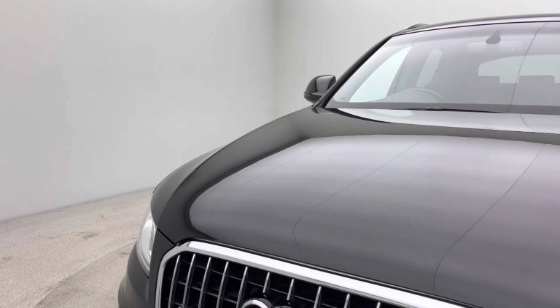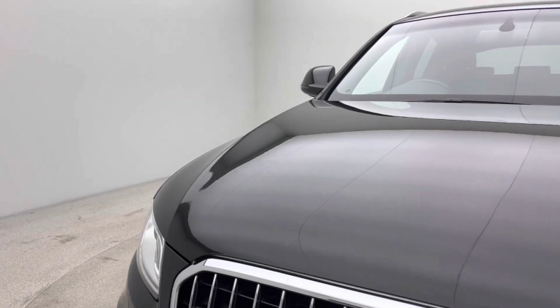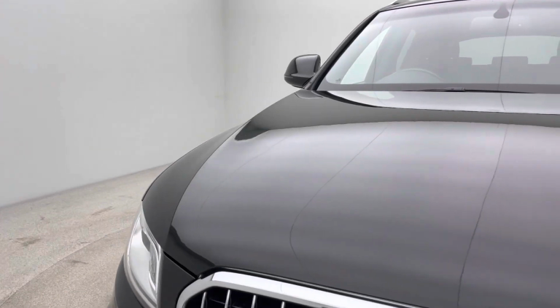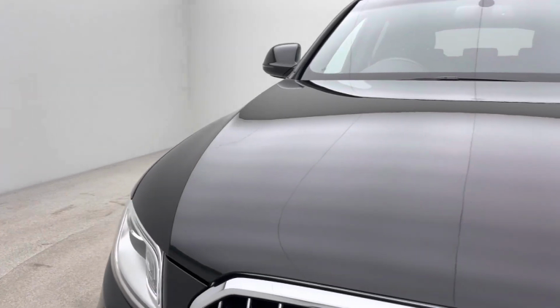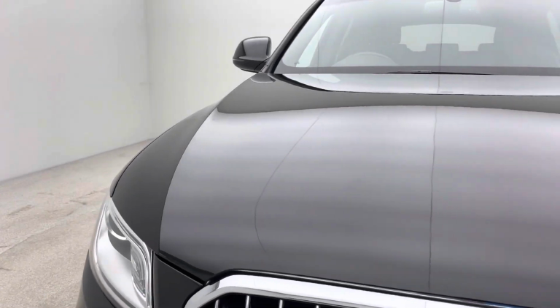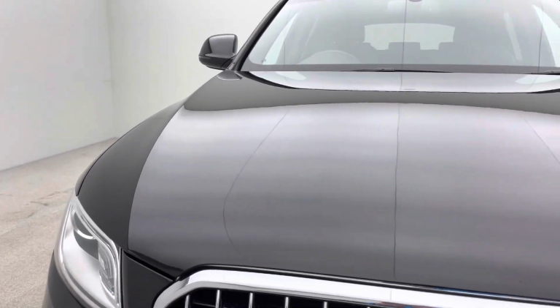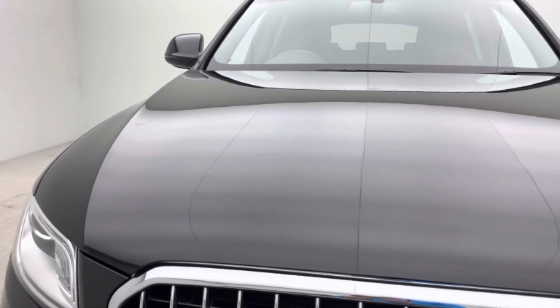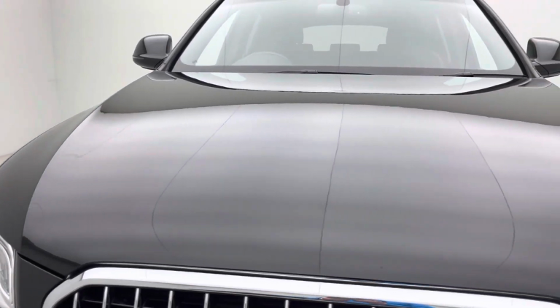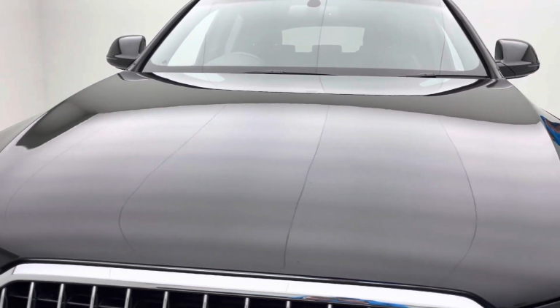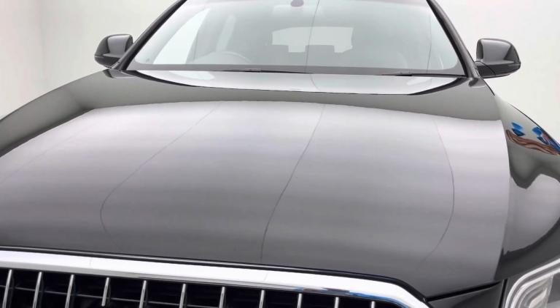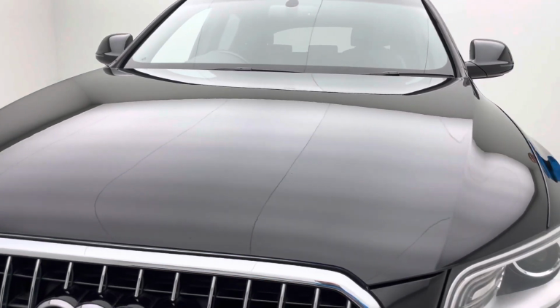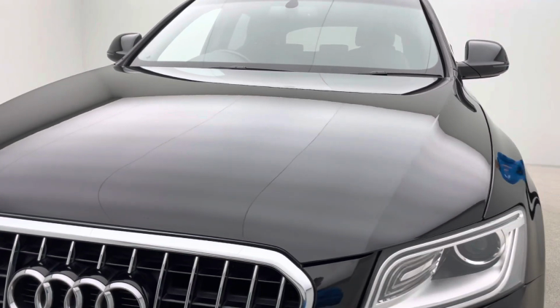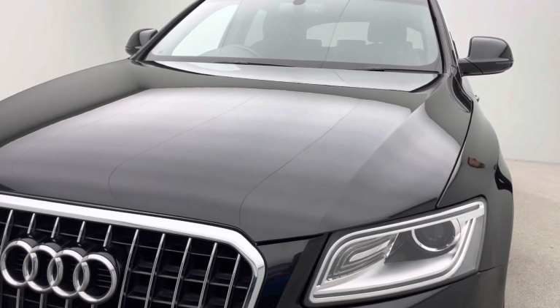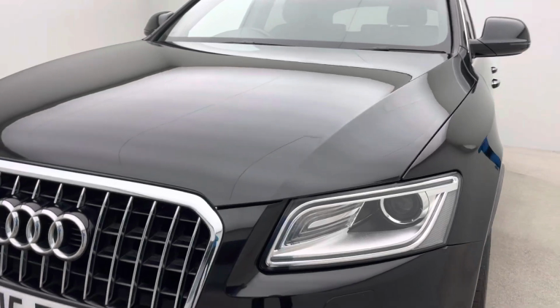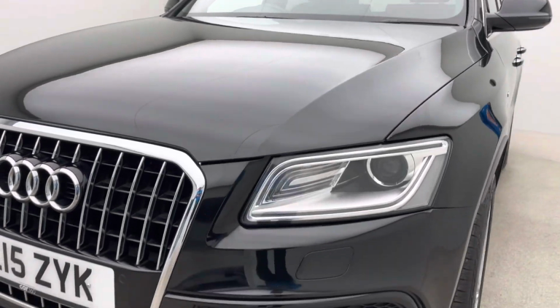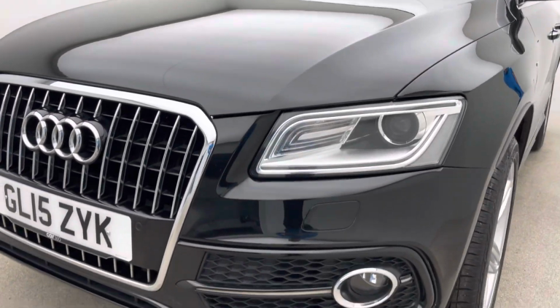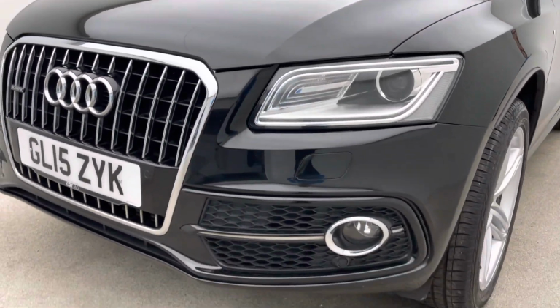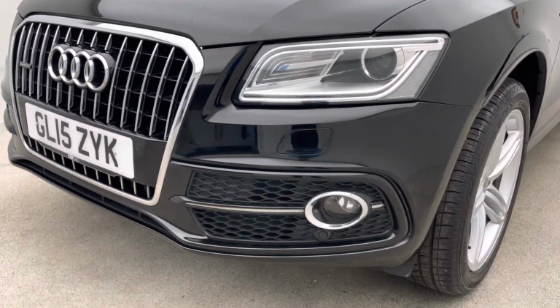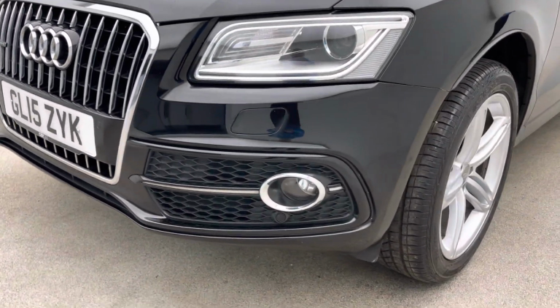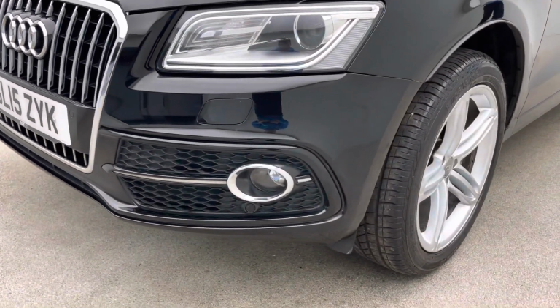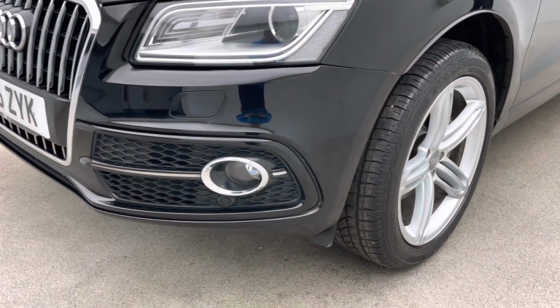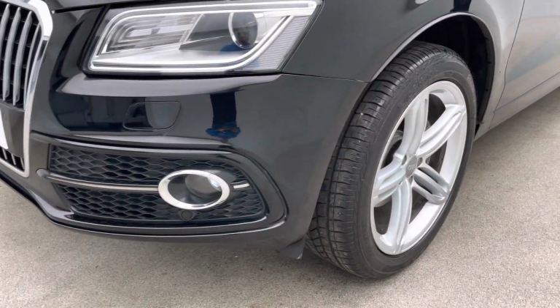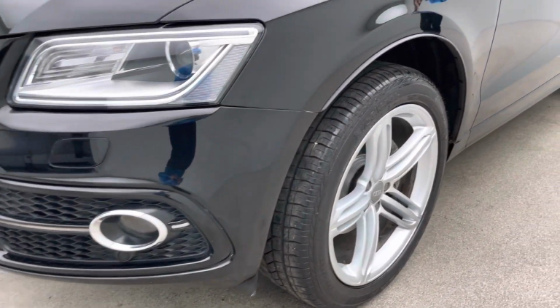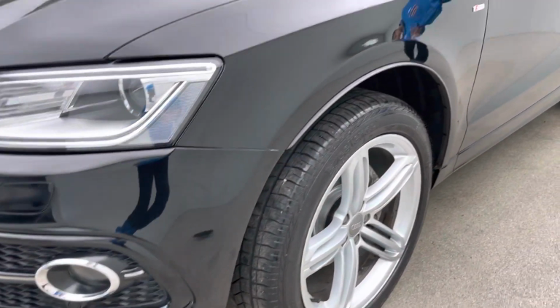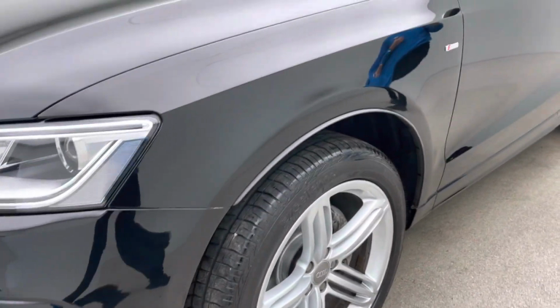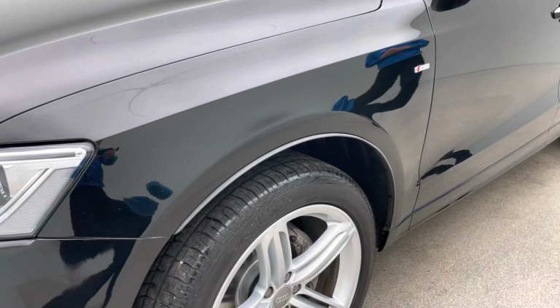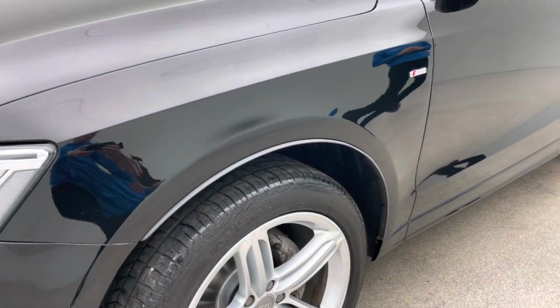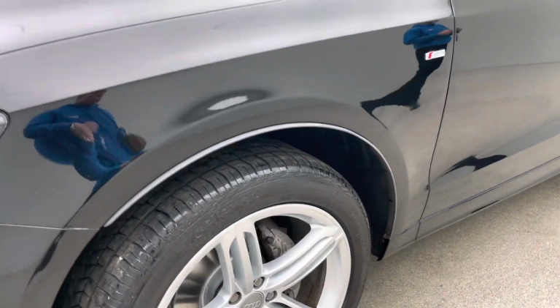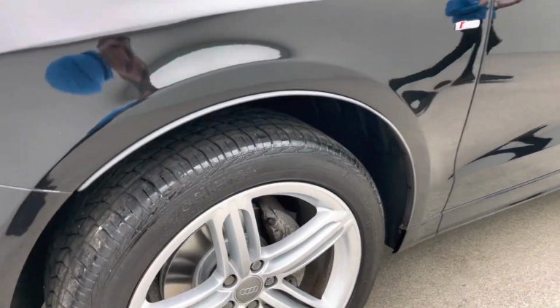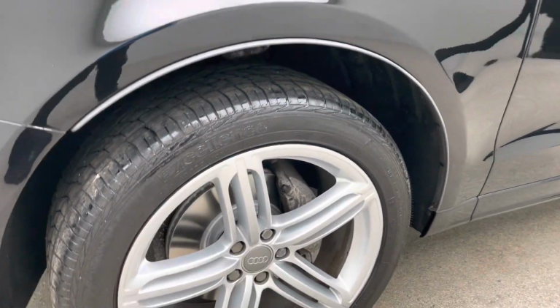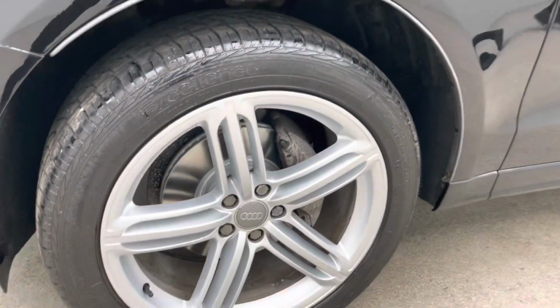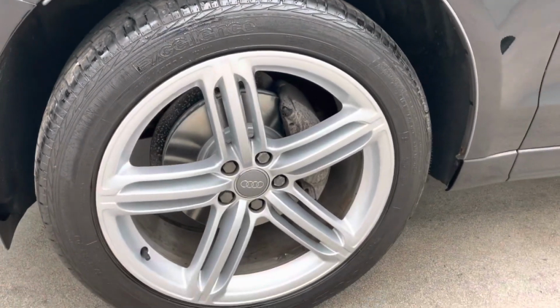Some real nice features as well. The car obviously comes with two keys, satellite navigation, DAB radio, Bluetooth, cruise control, tinted rear windows, parking sensors, and full leather and heated seats as well. Real nice features.